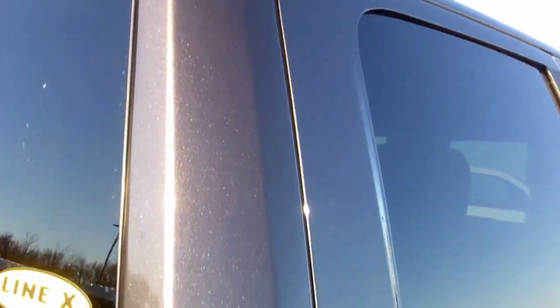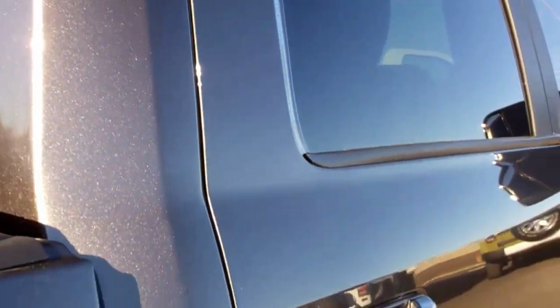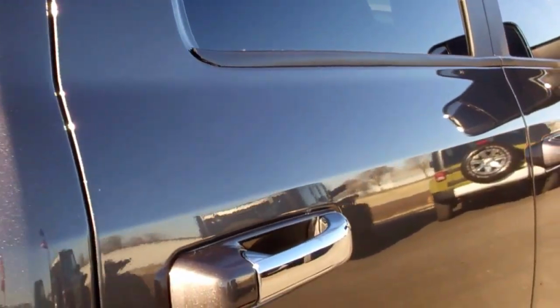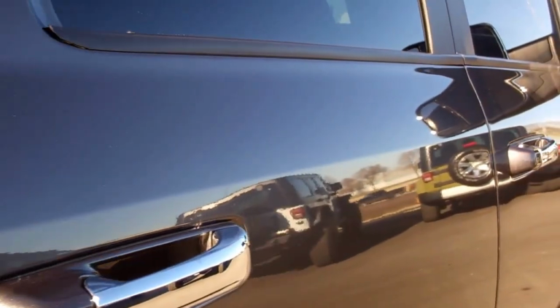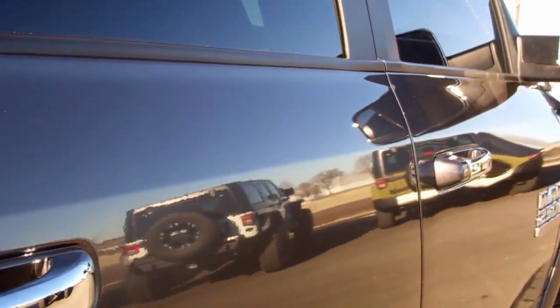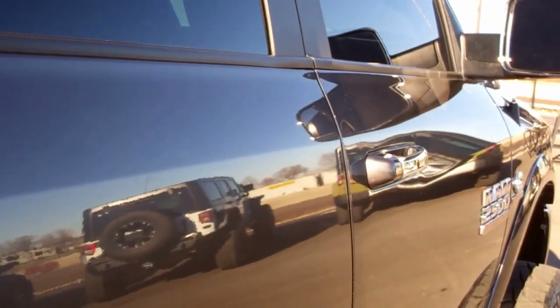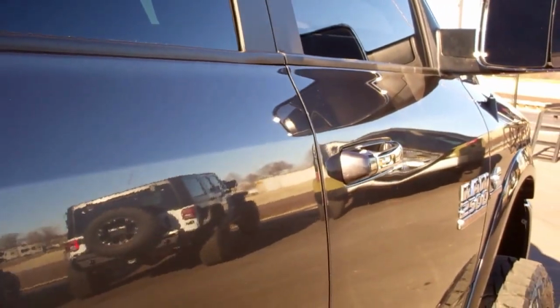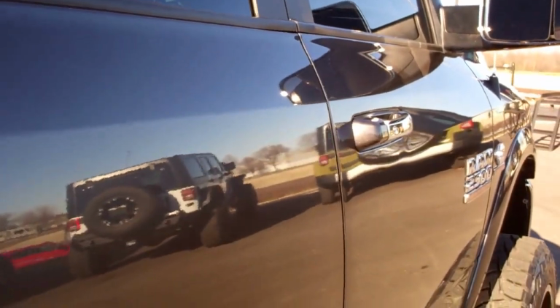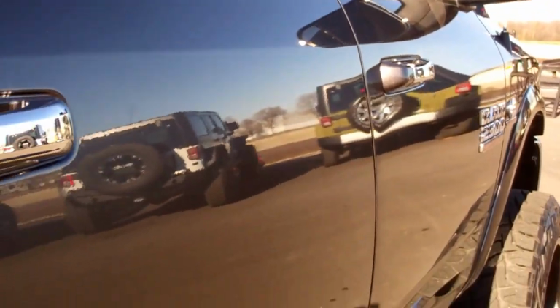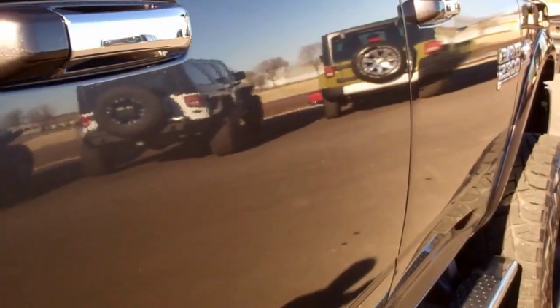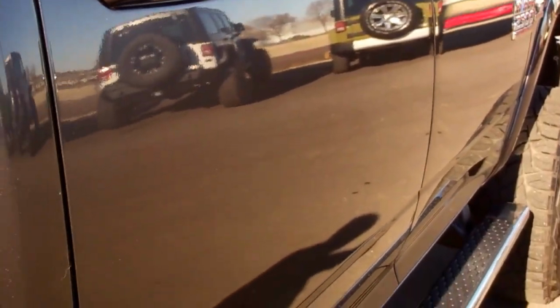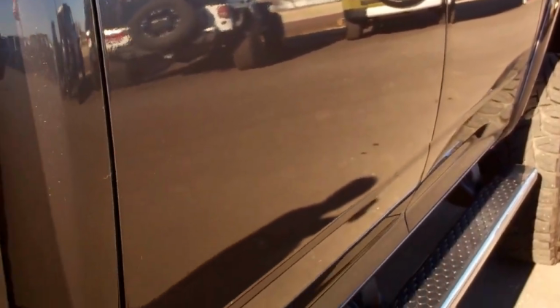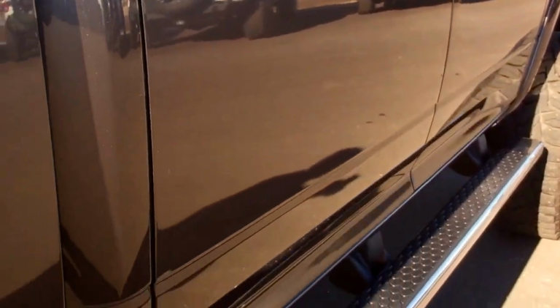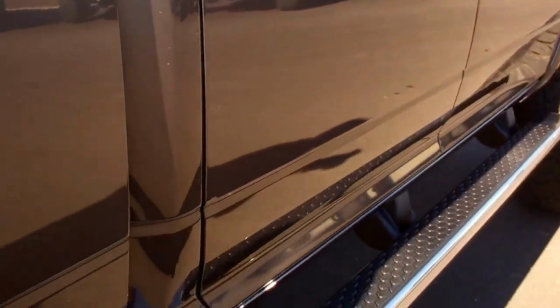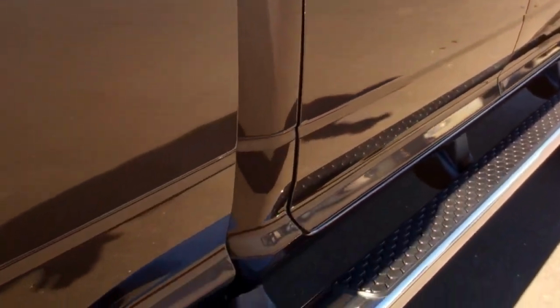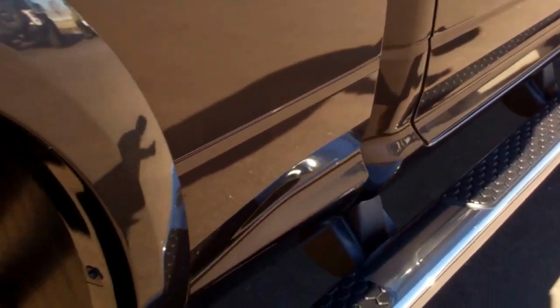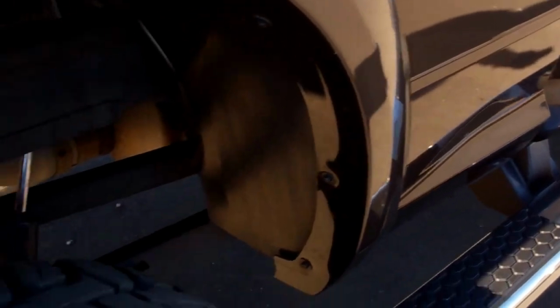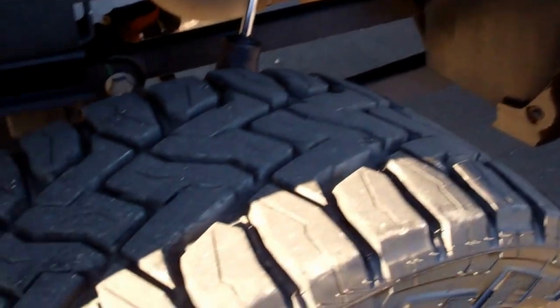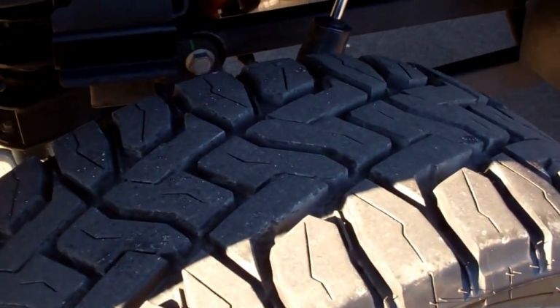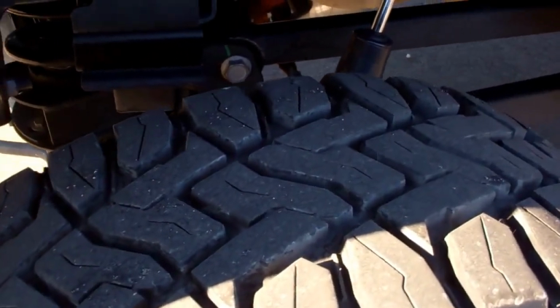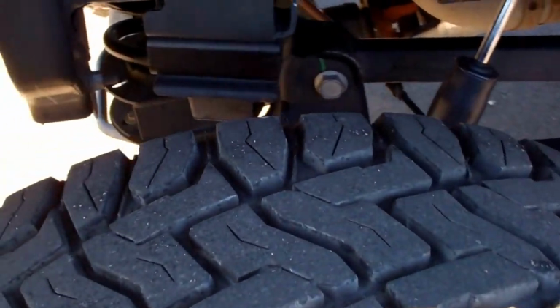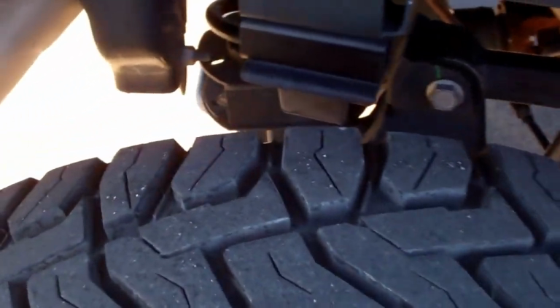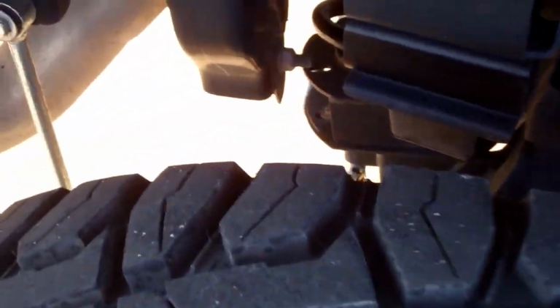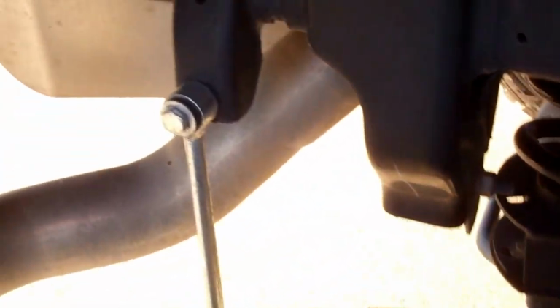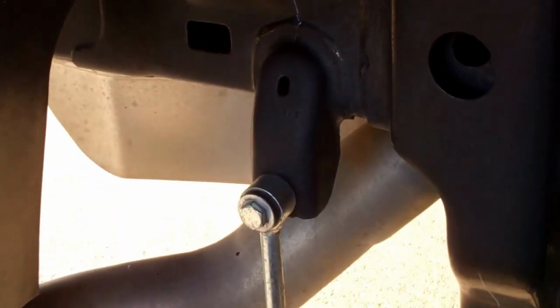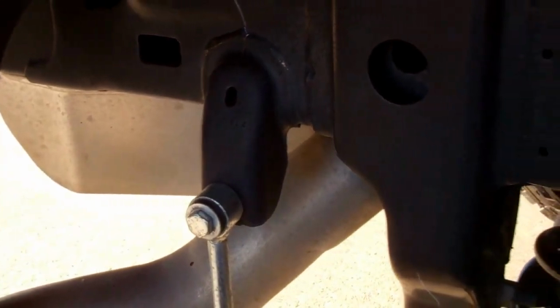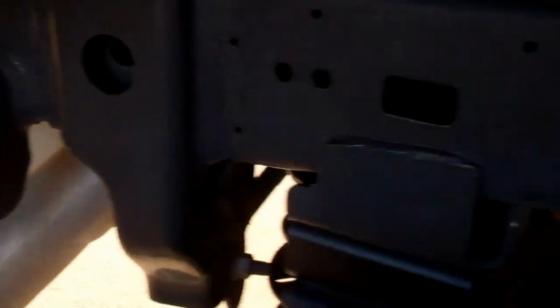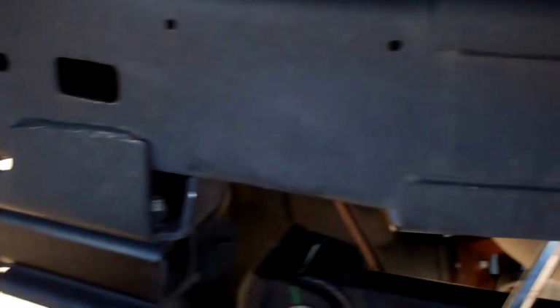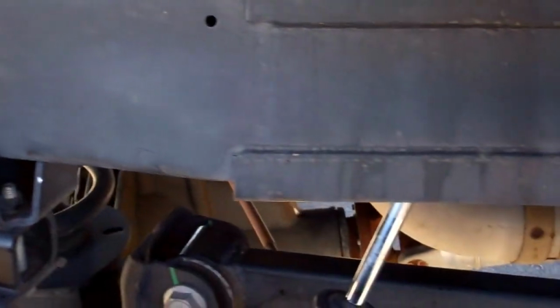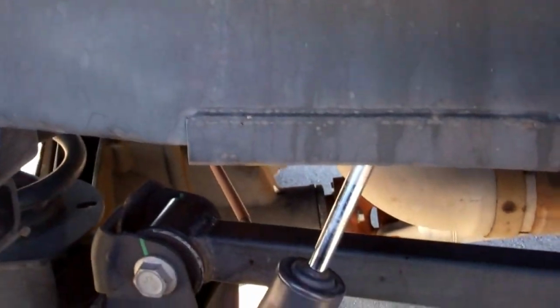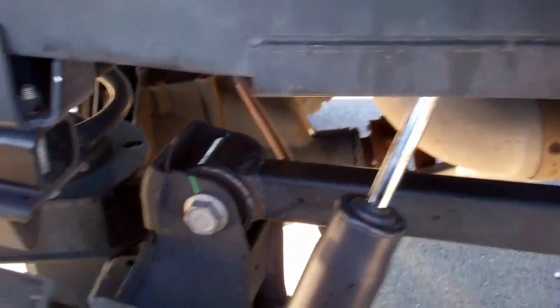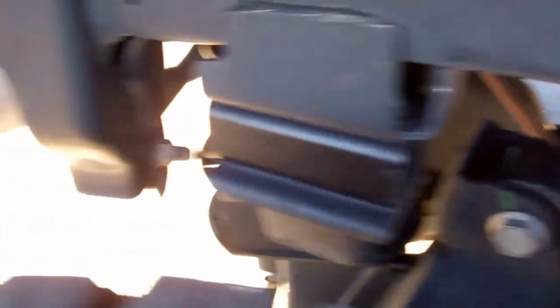Why we do these videos is so that you can see the truck, hear the truck, and see the light reflecting off the truck — so you can make a confident decision, especially on something as new and nice as this where you want to make sure that it's absolutely perfect.